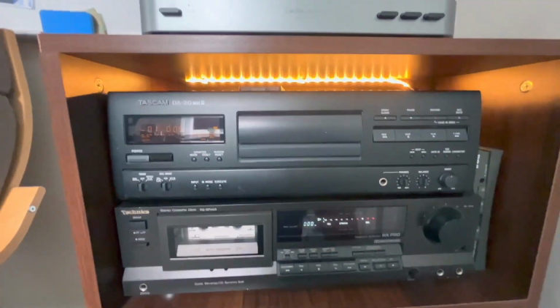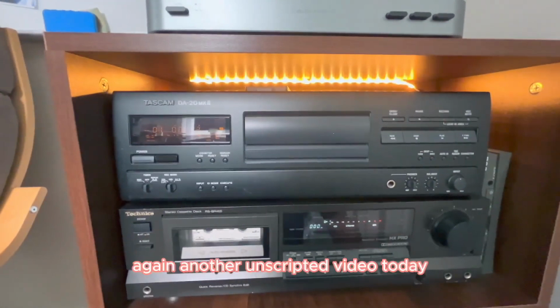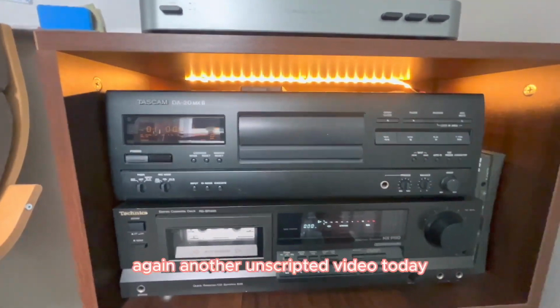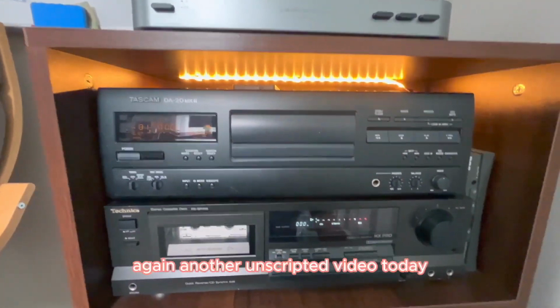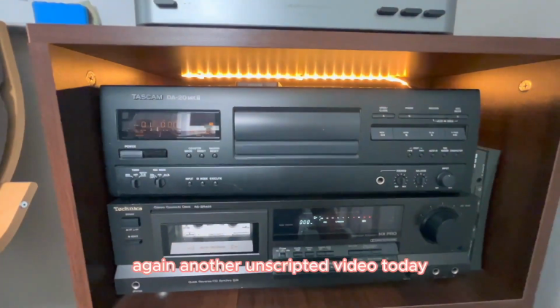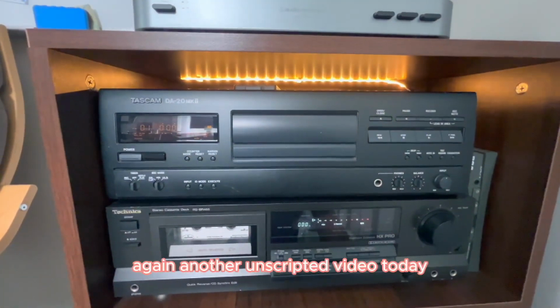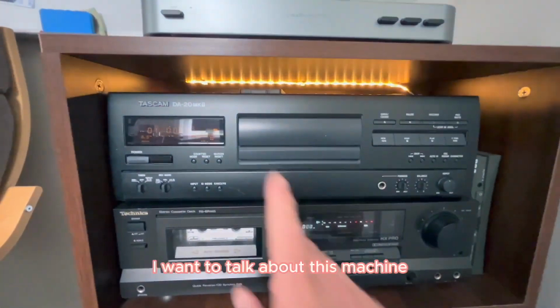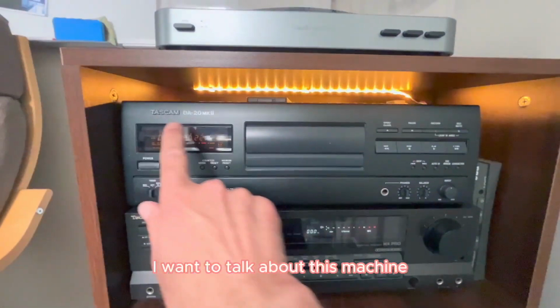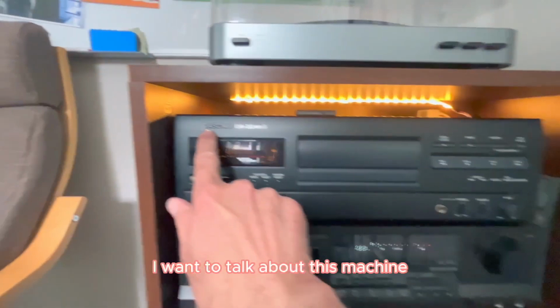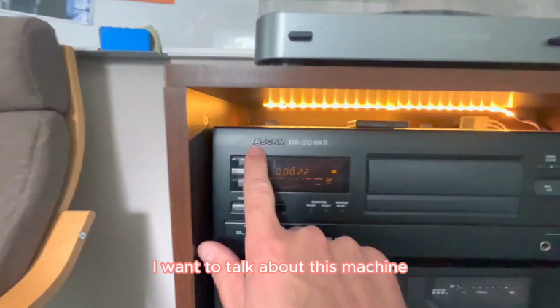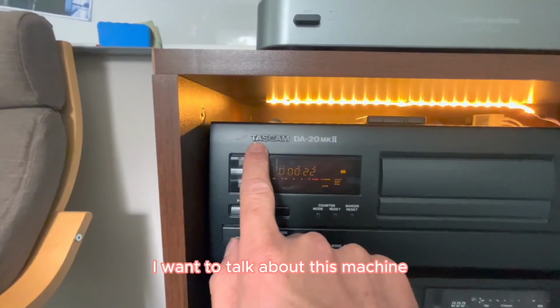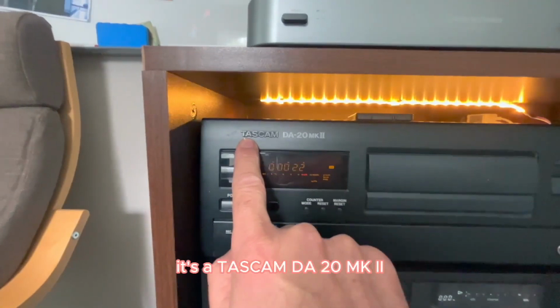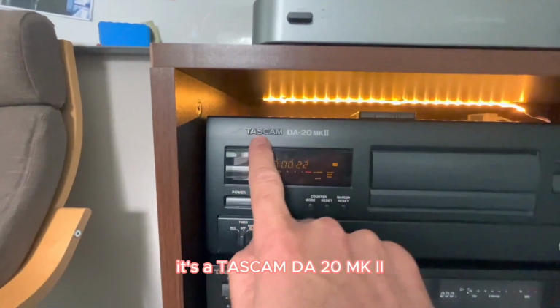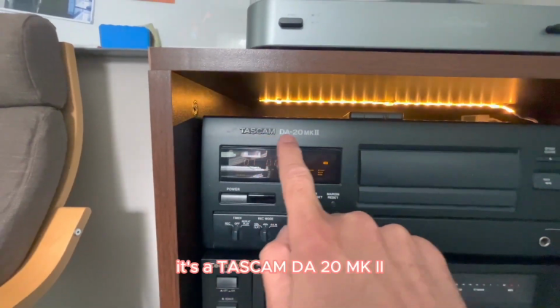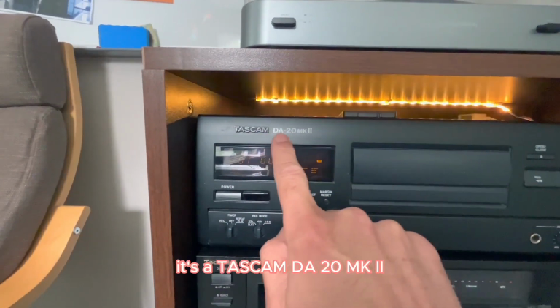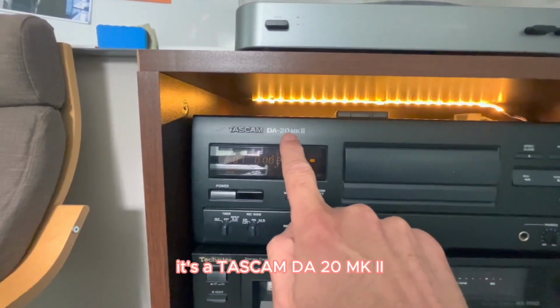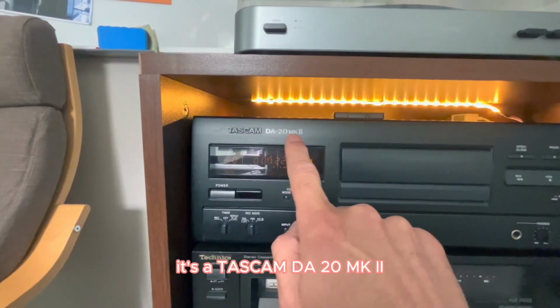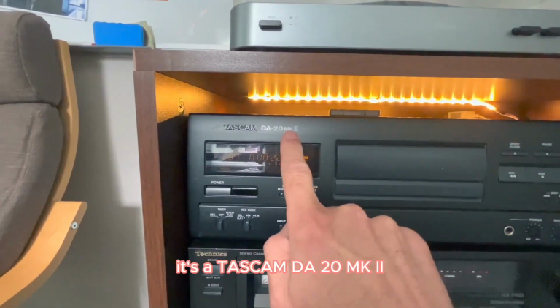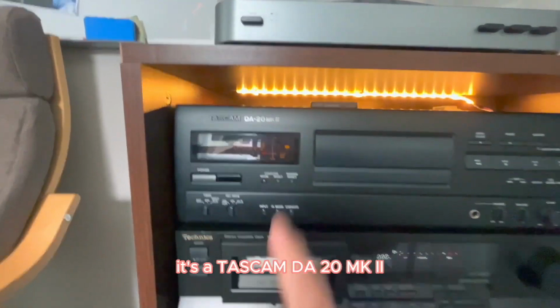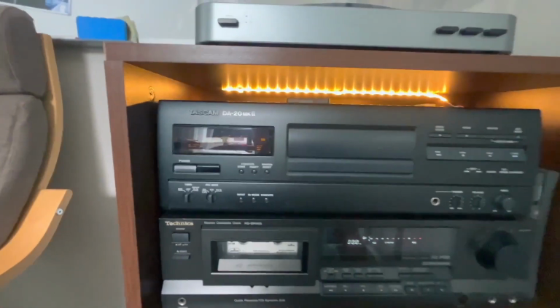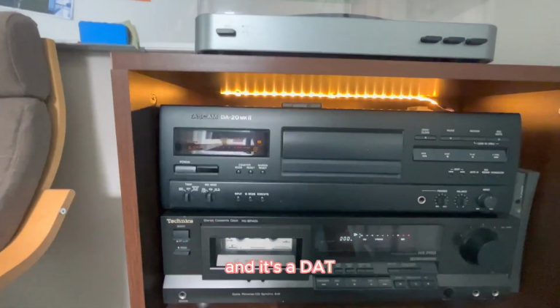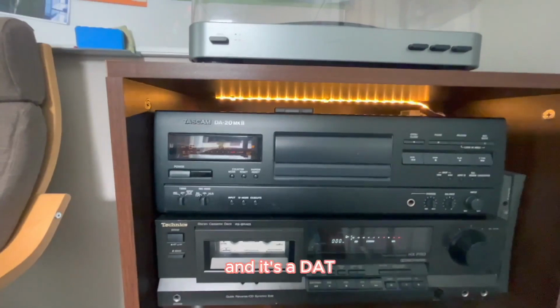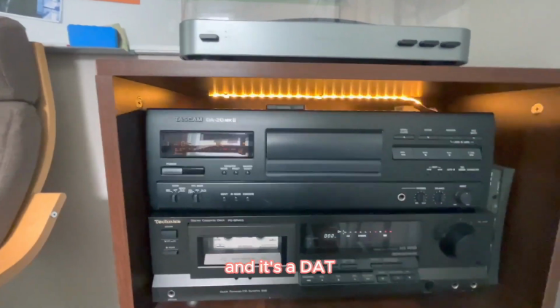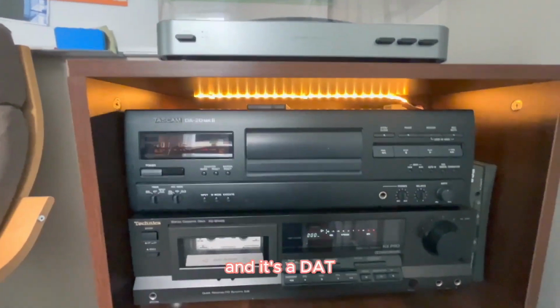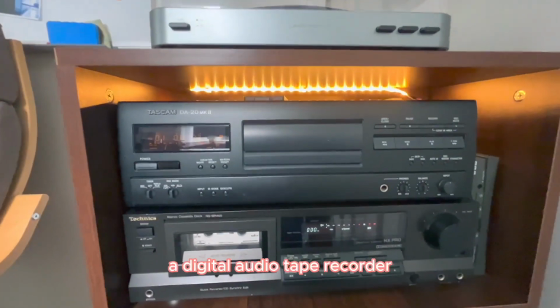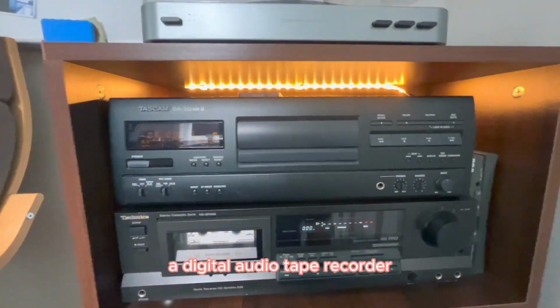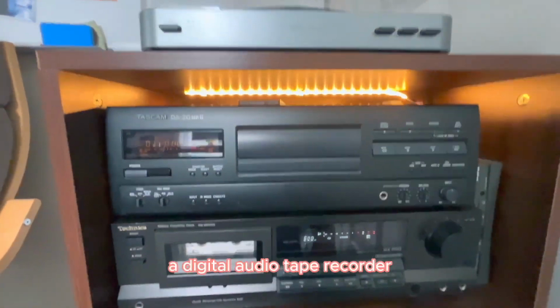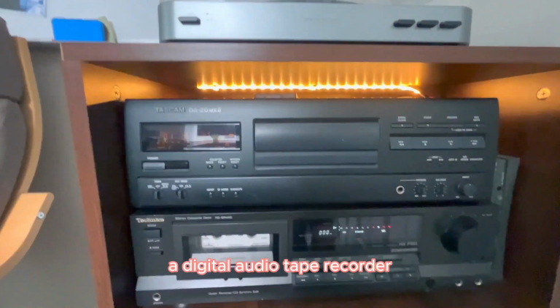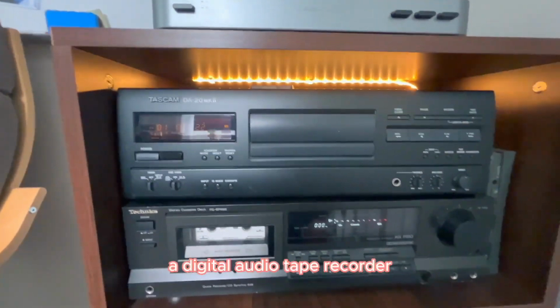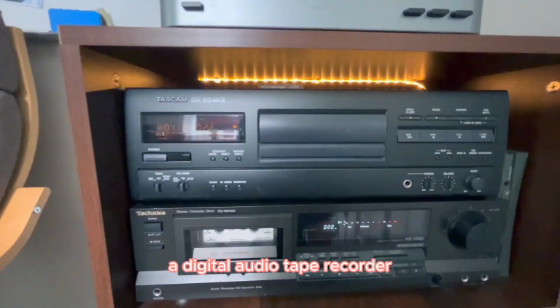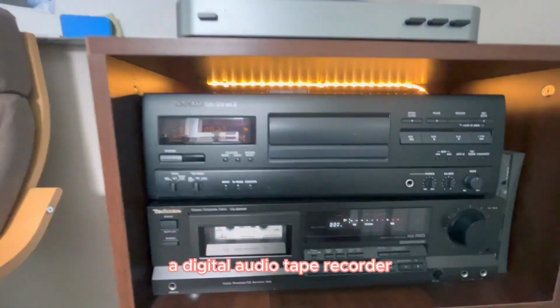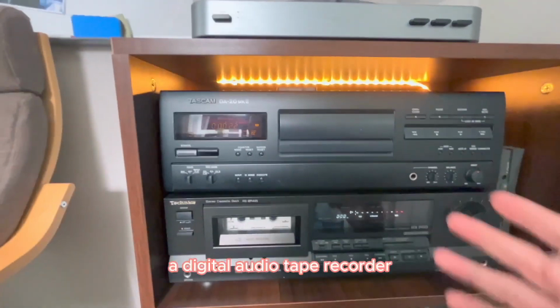Again, another unscripted video. Today I want to talk about this machine — it's a Tascam DA20 Mark II, and it's a DAT, a digital audio tape recorder.